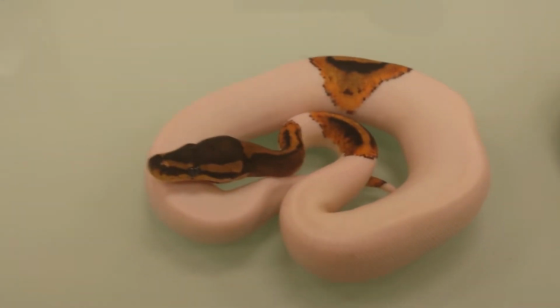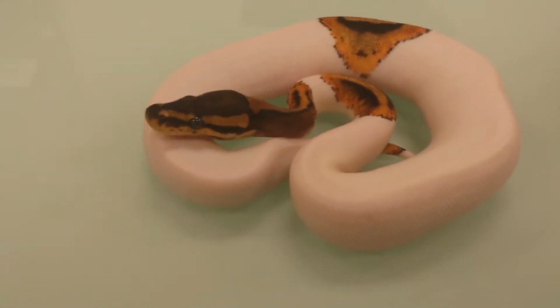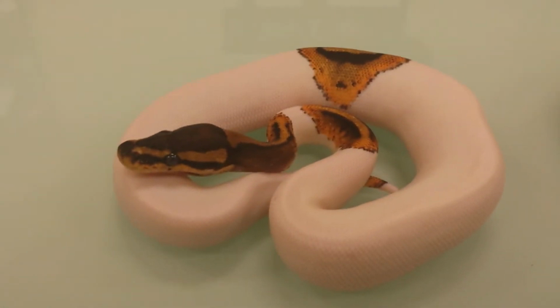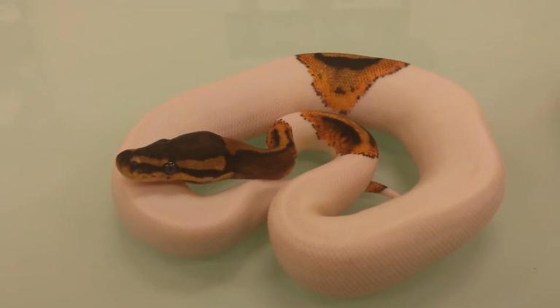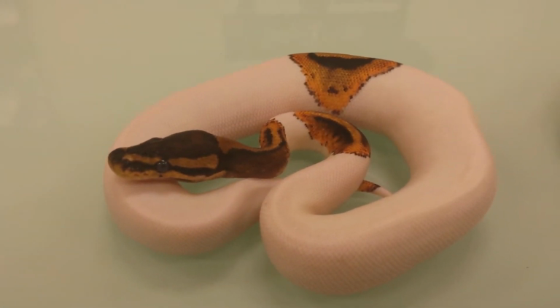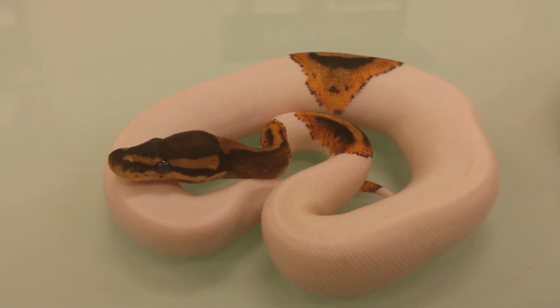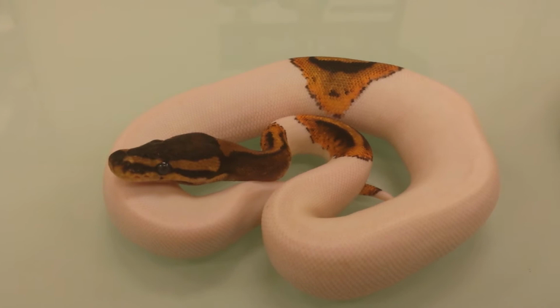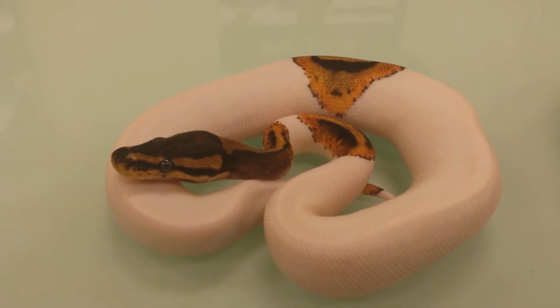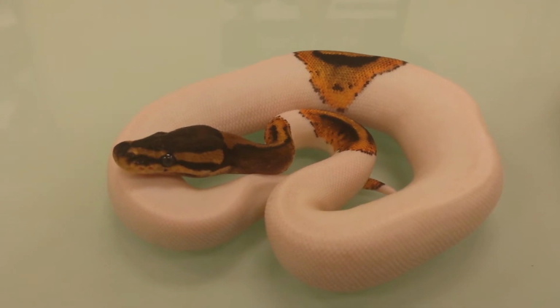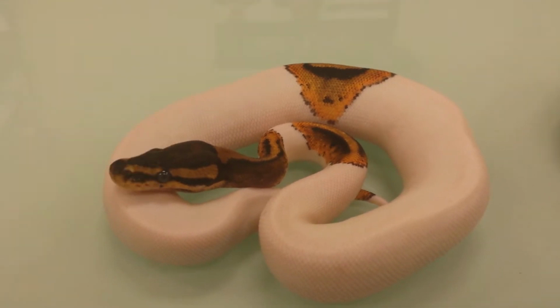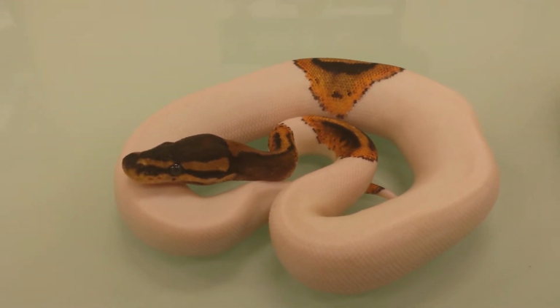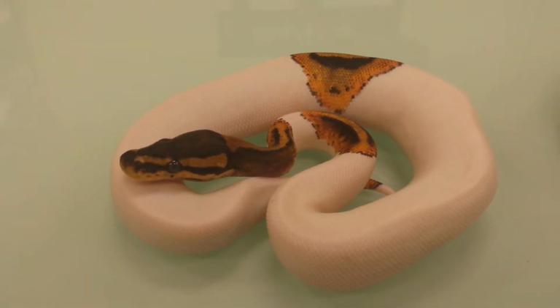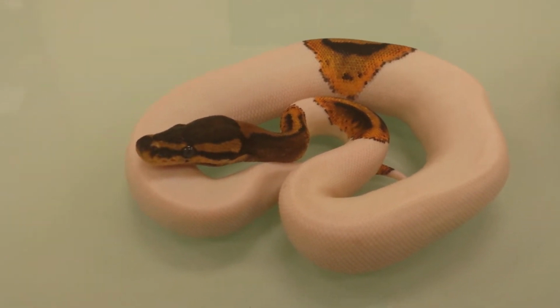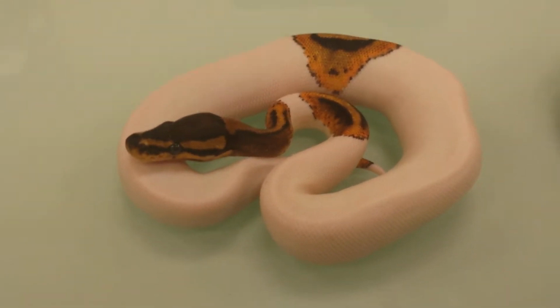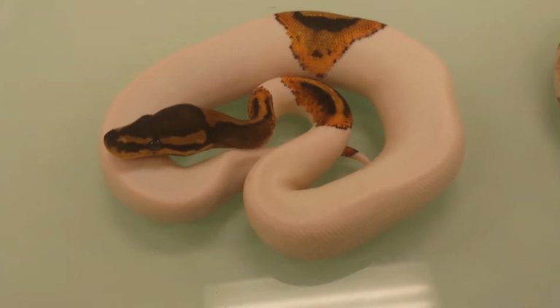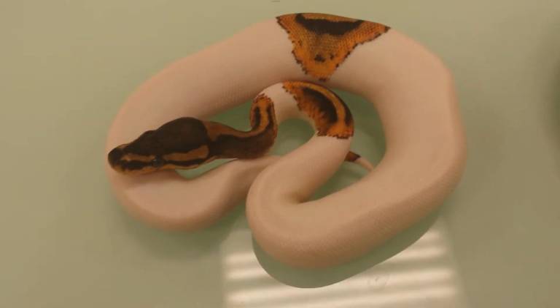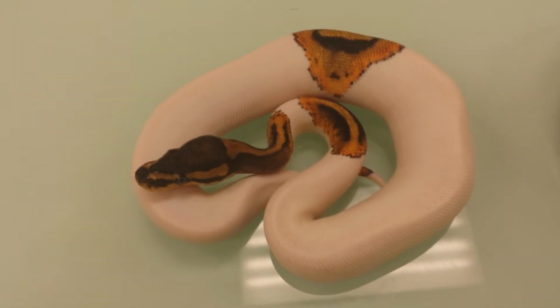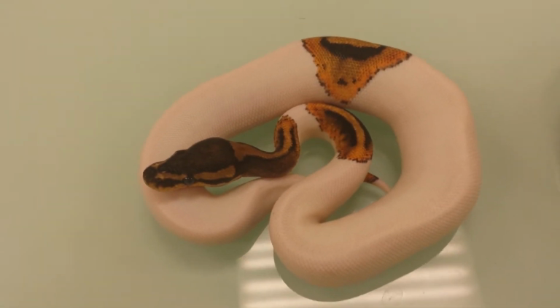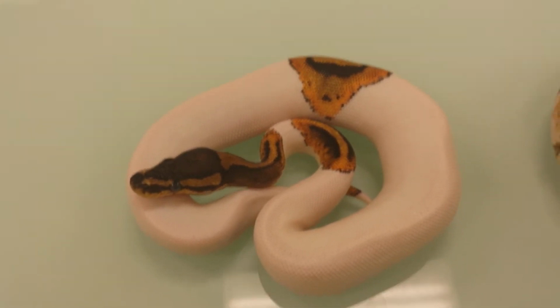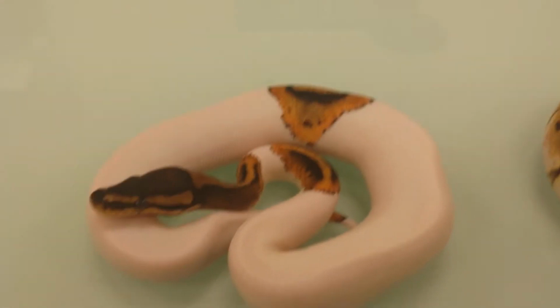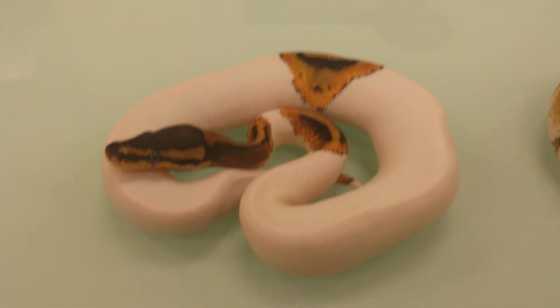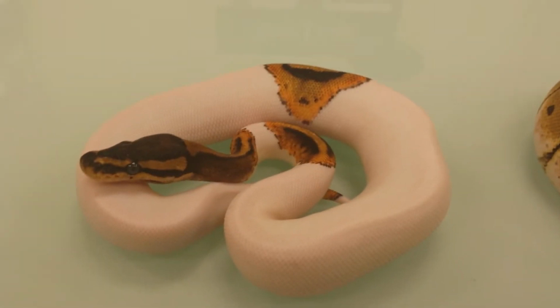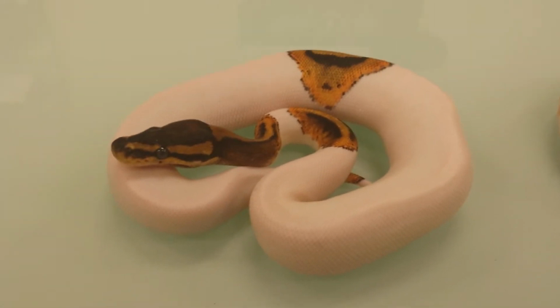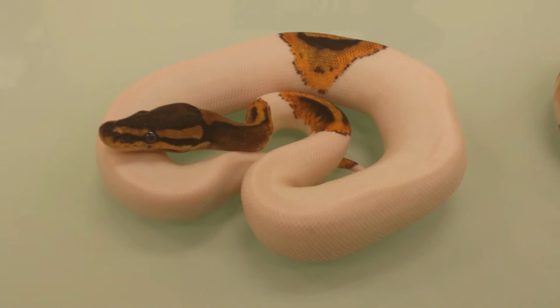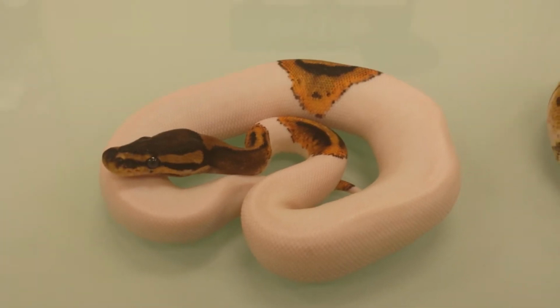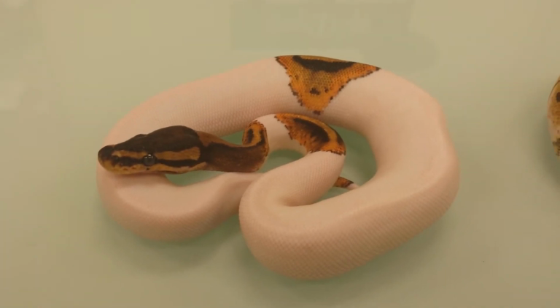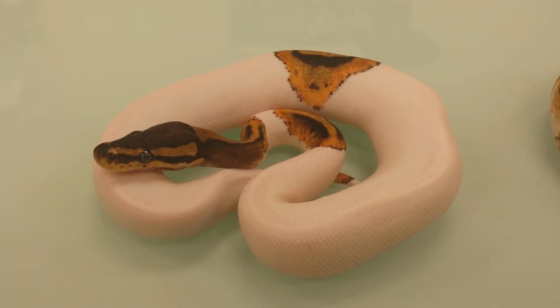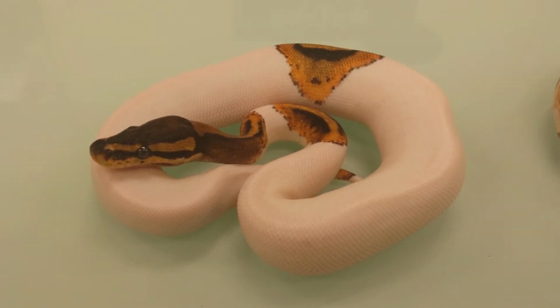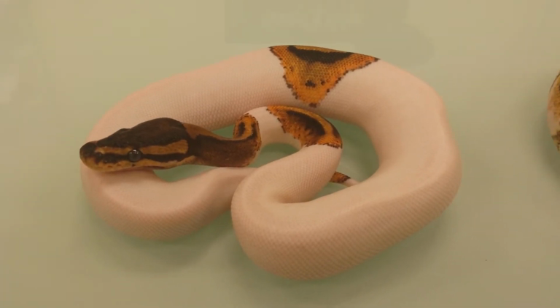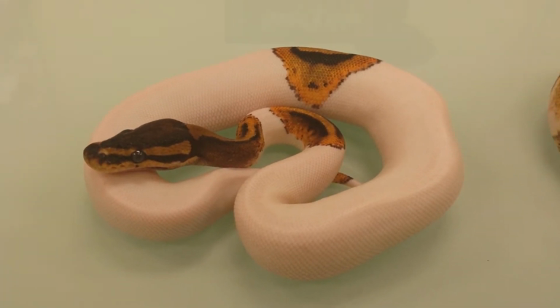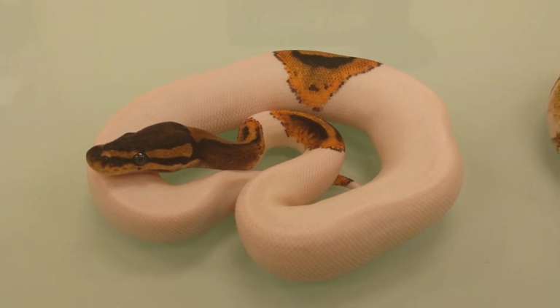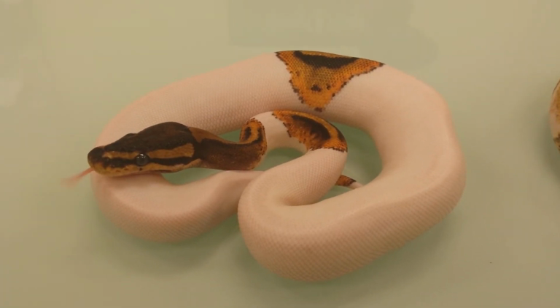Next we have a lovely pied male — high white, really nice orange color. He's just going into shed right now. He's around 140 grams, eating on rat fuzzies.